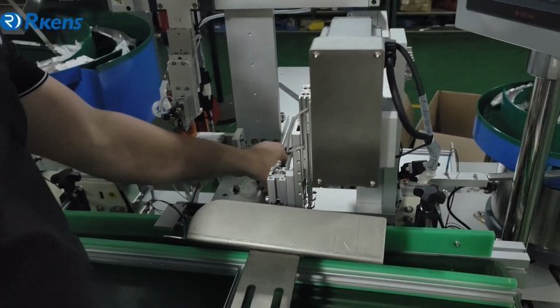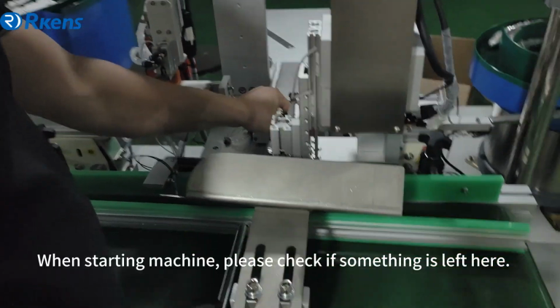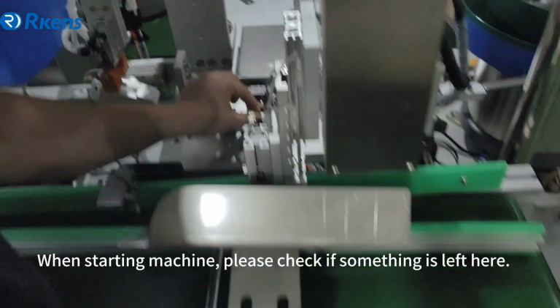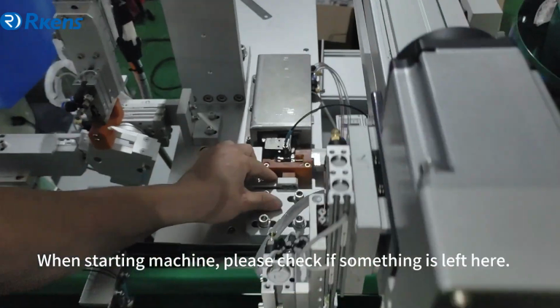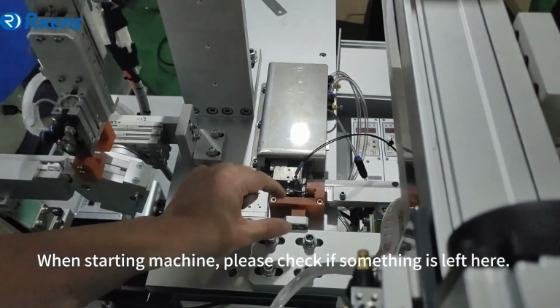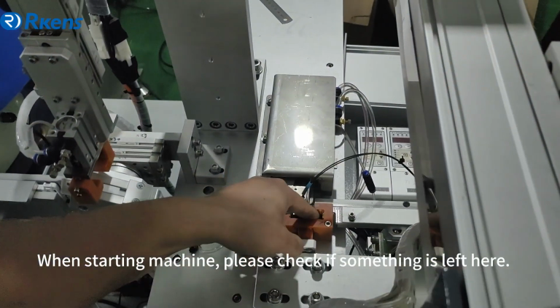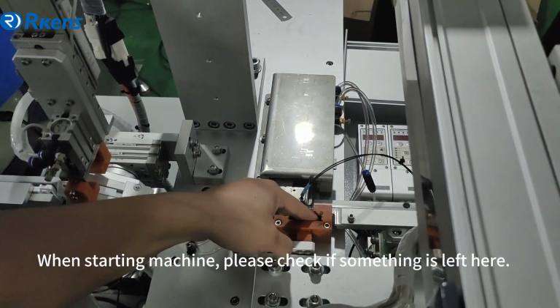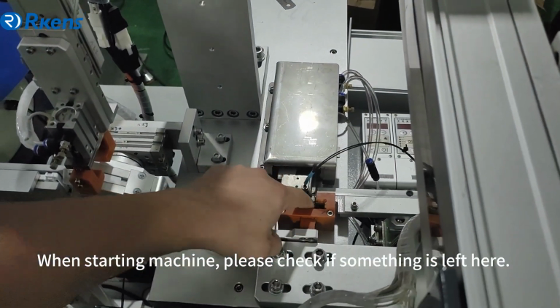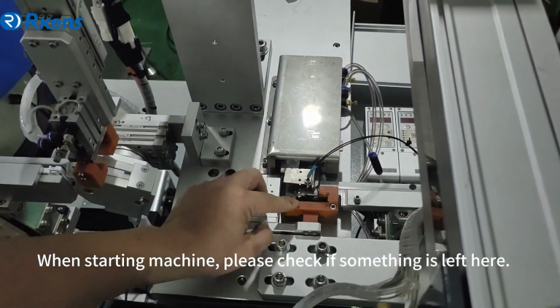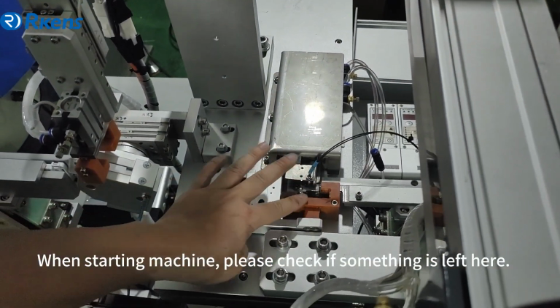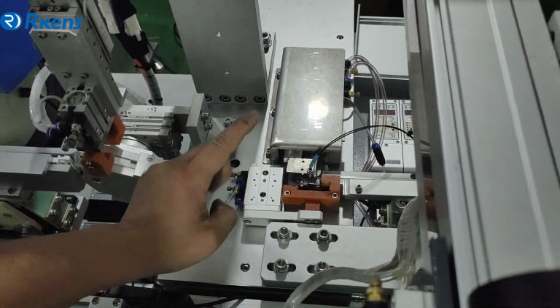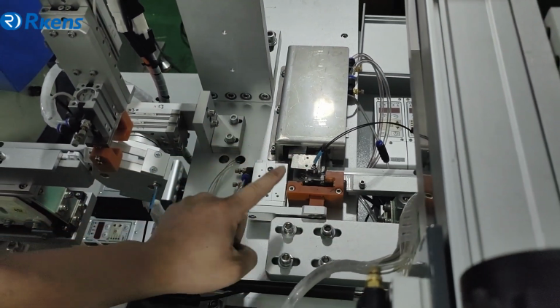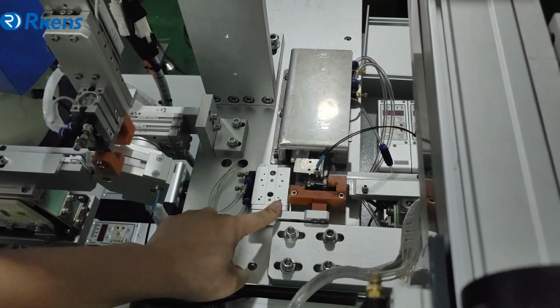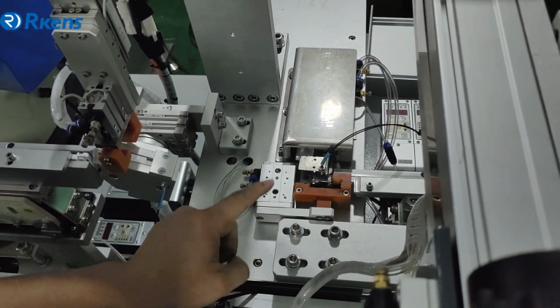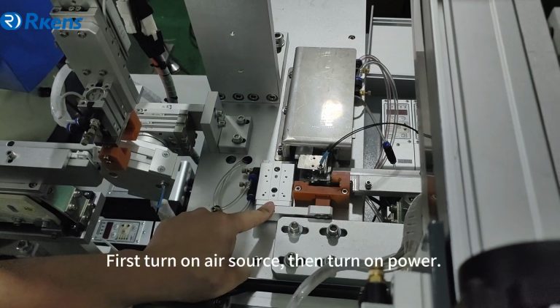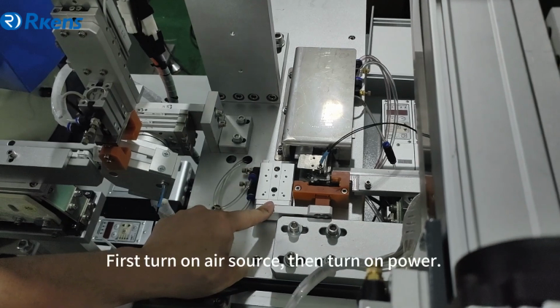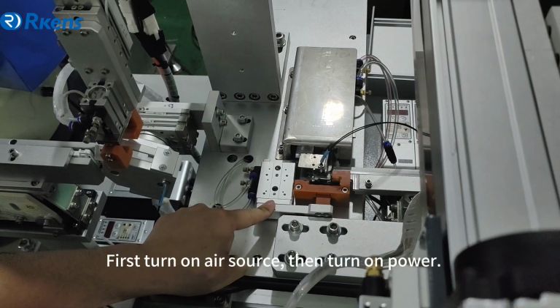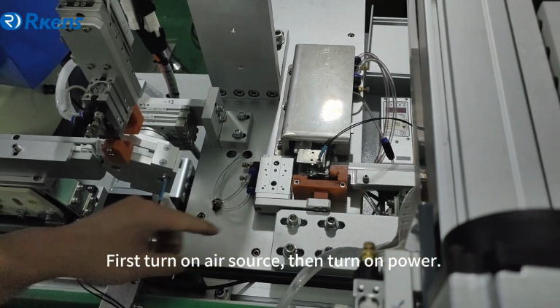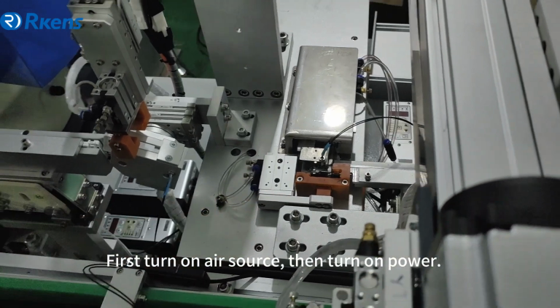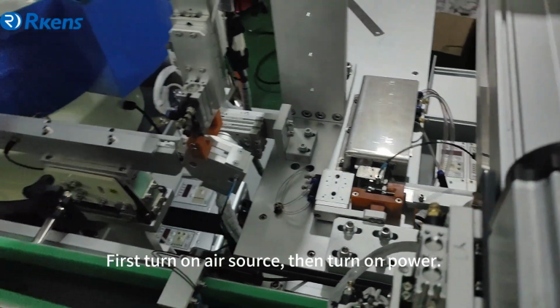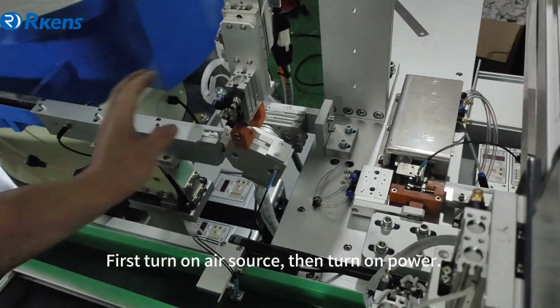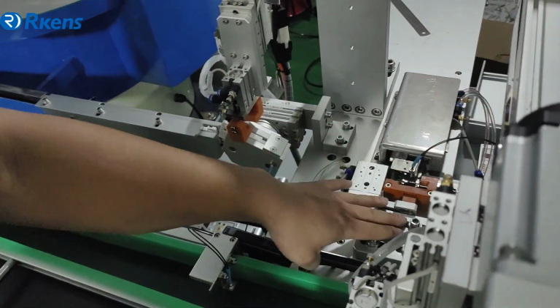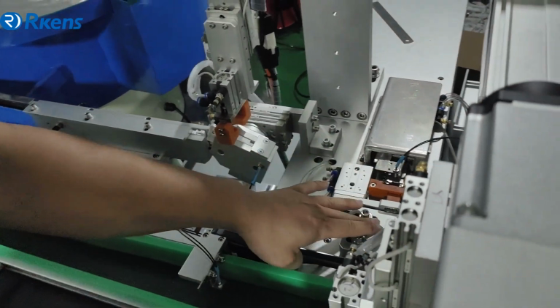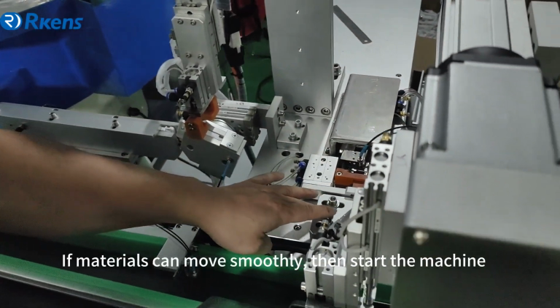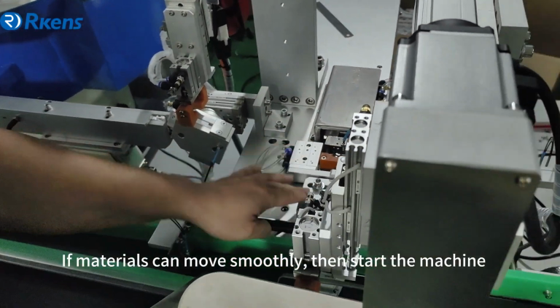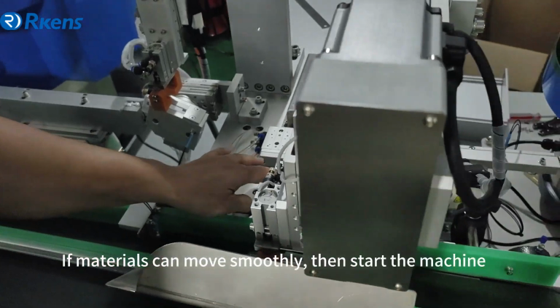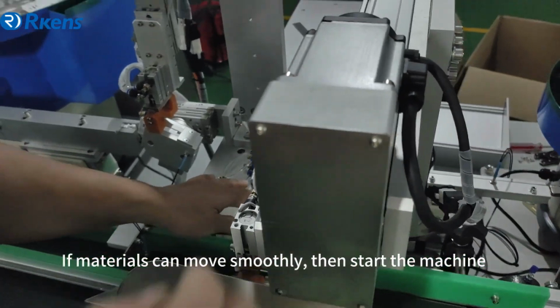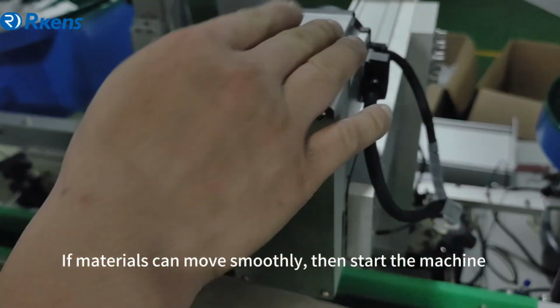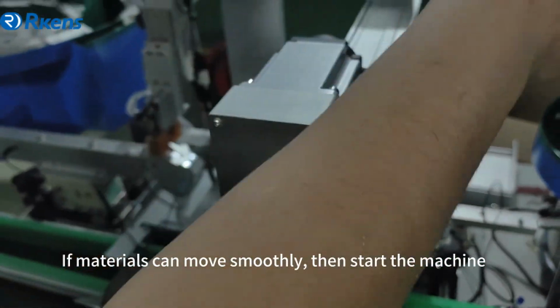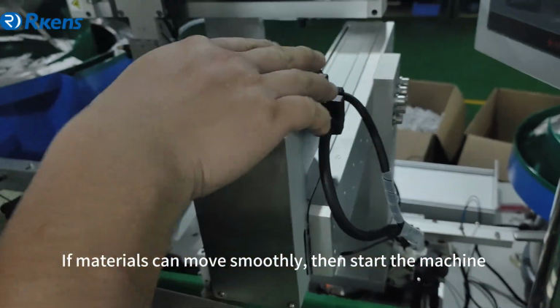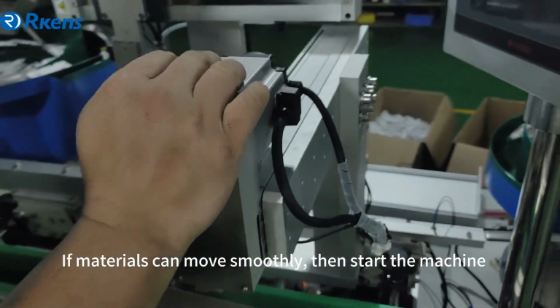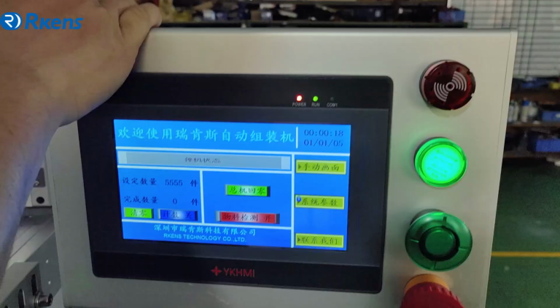When starting the machine, please check if anything is left in the work area. First turn on the air source, then turn on the power. If materials can move smoothly, then start the machine.